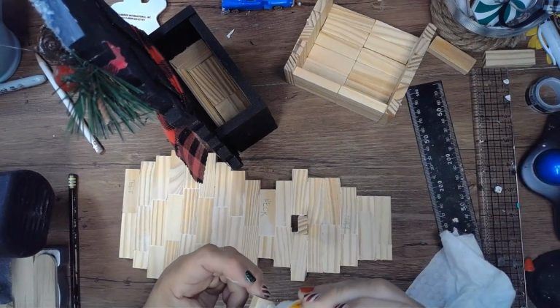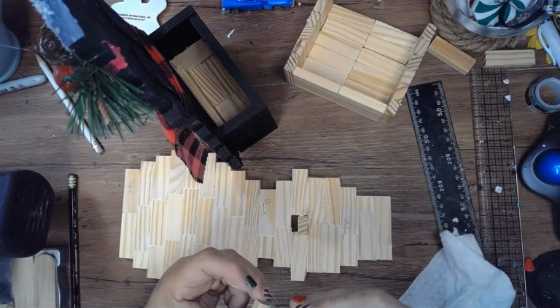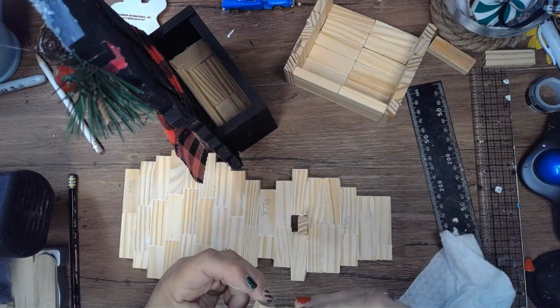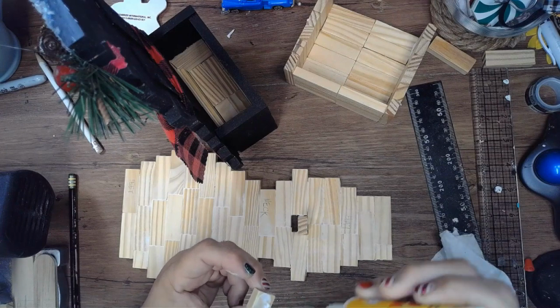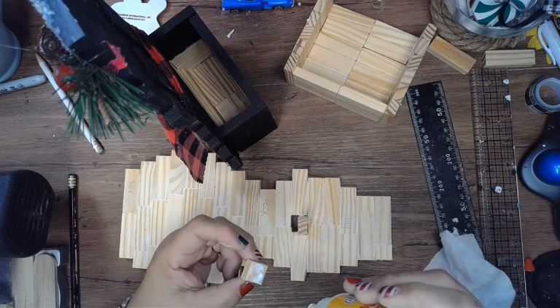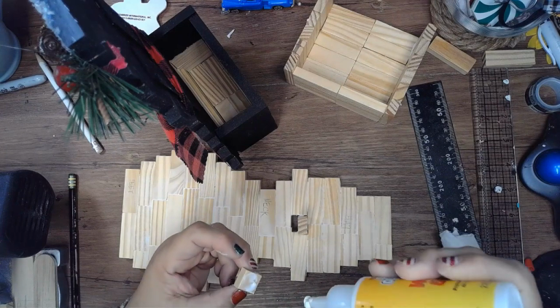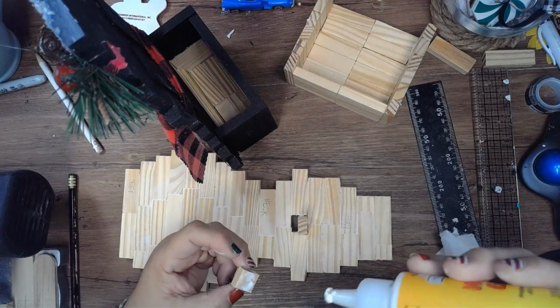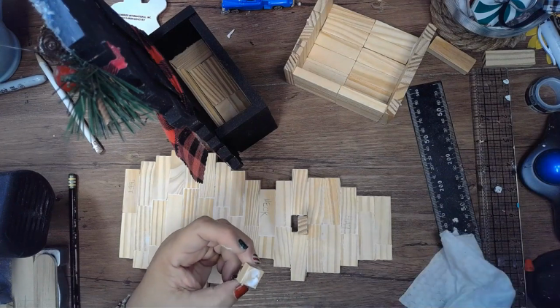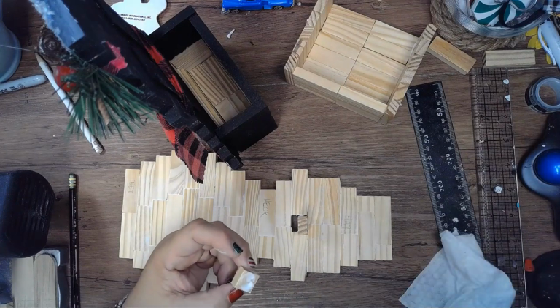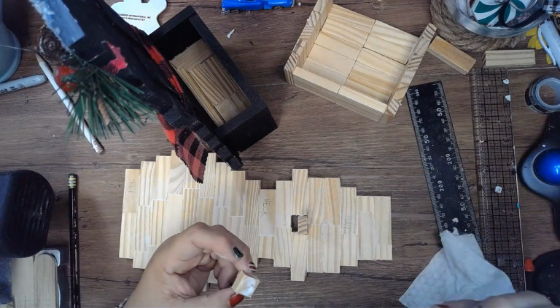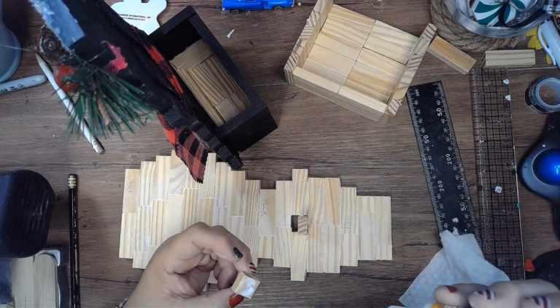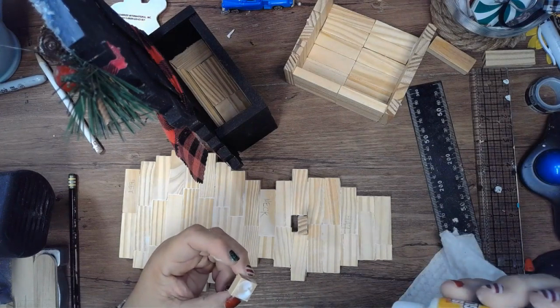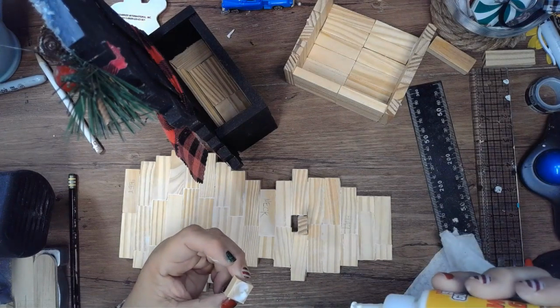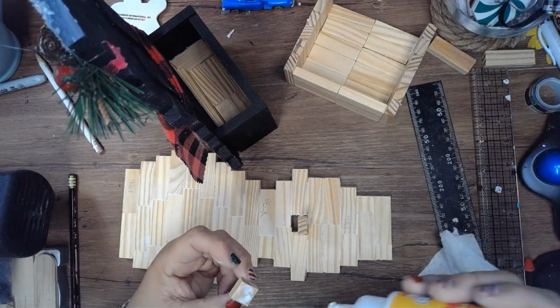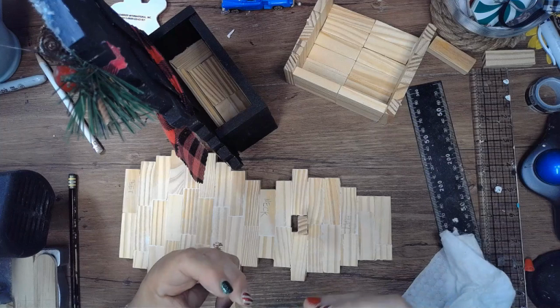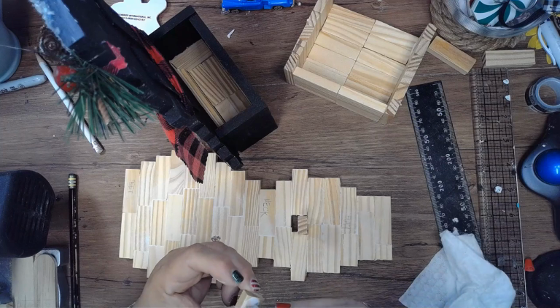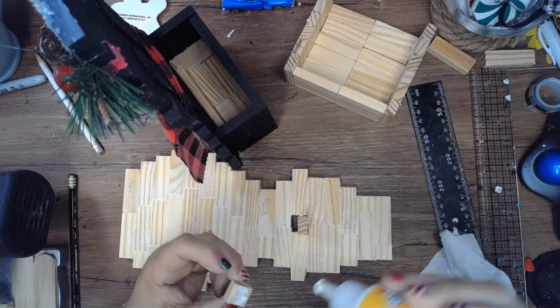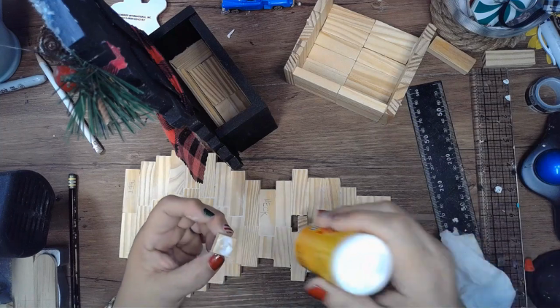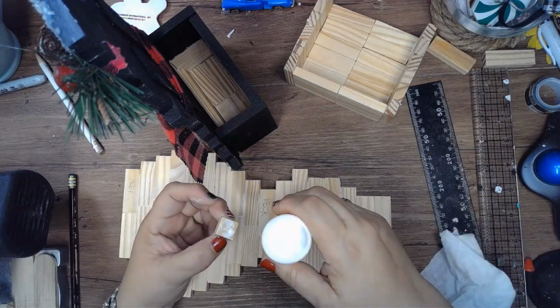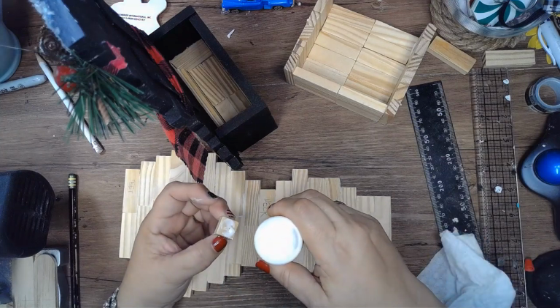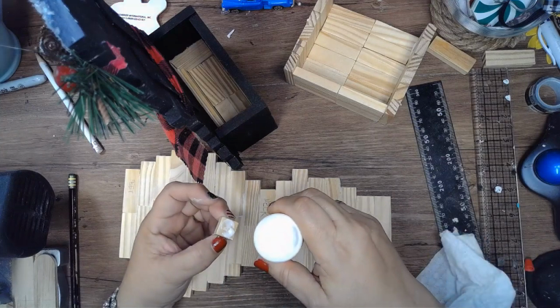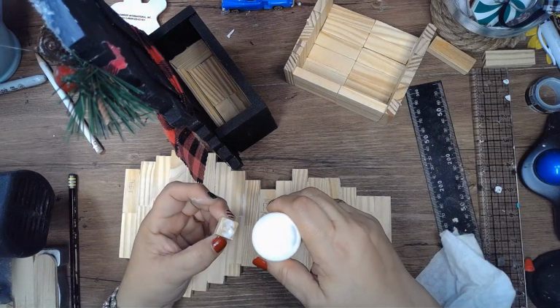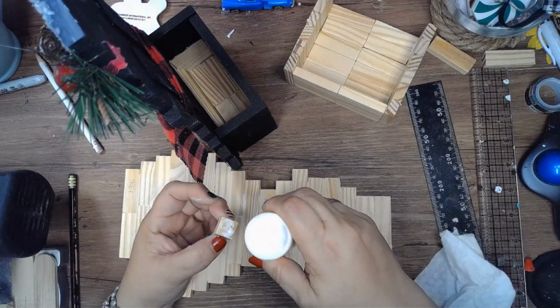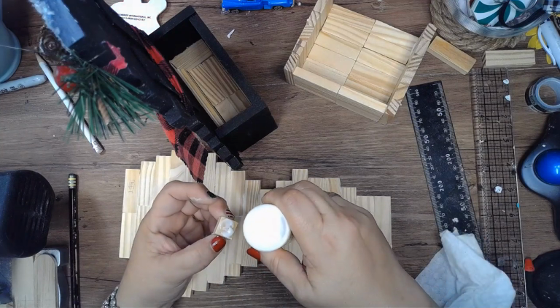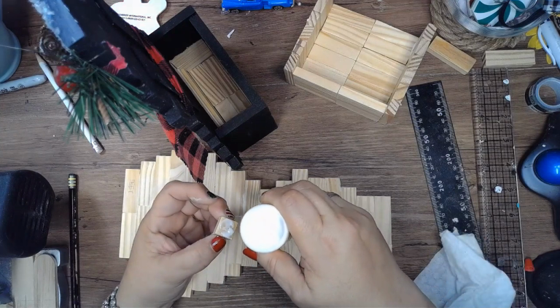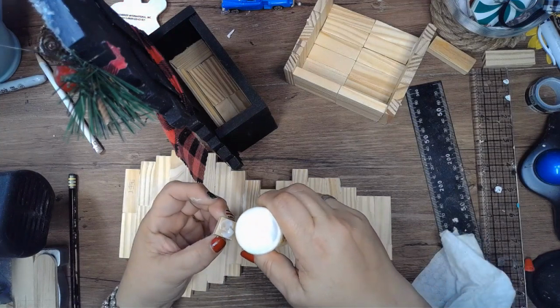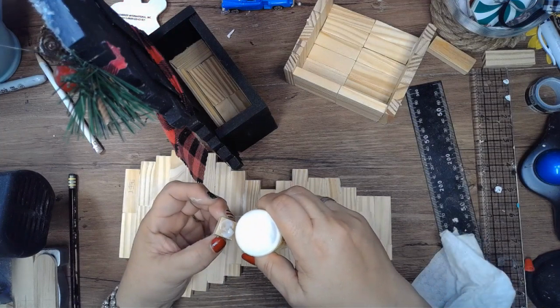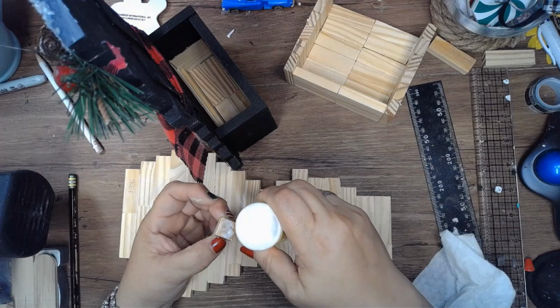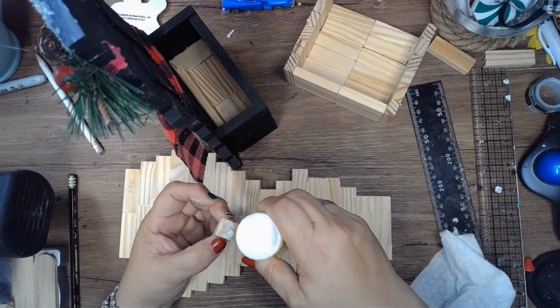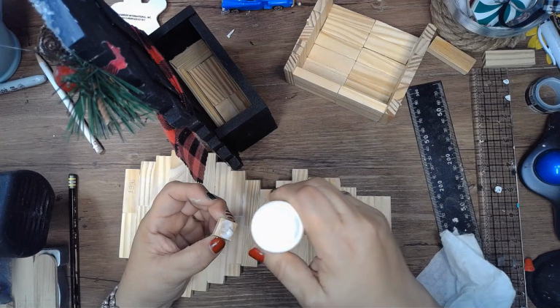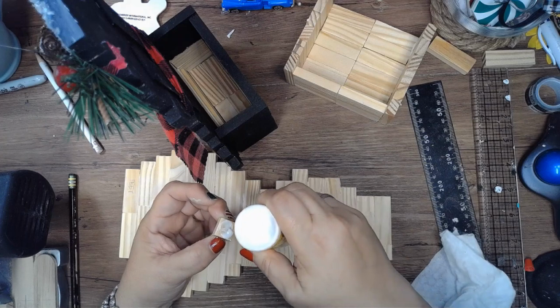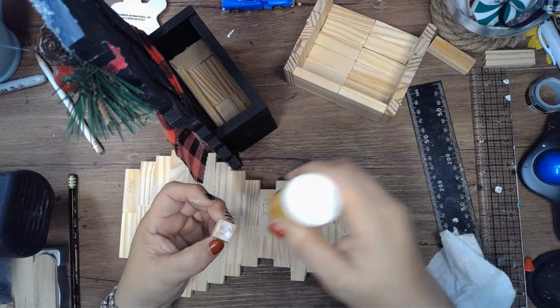I don't glue the box to the penguin until the end, because on the first one I wasn't able to paint the bottom since I had already glued it. So I'm going to glue them together after painting to be able to cover the whole thing.